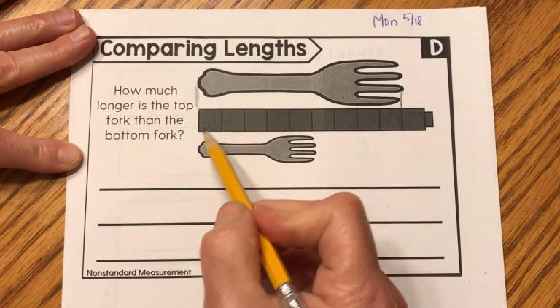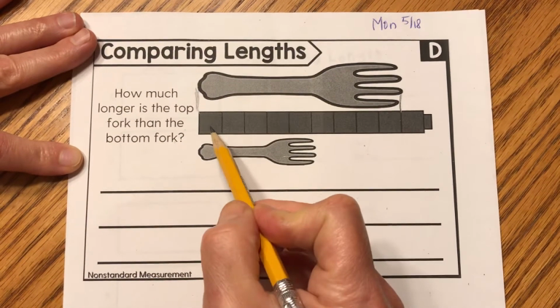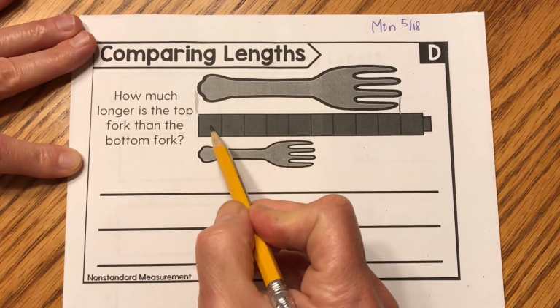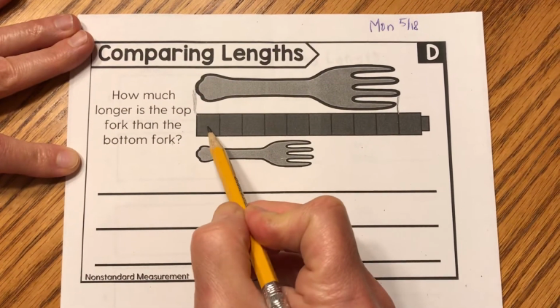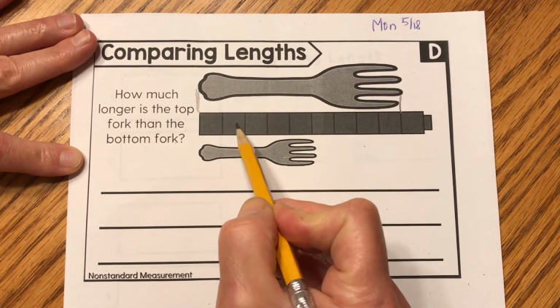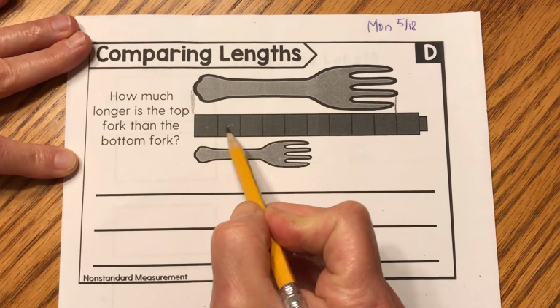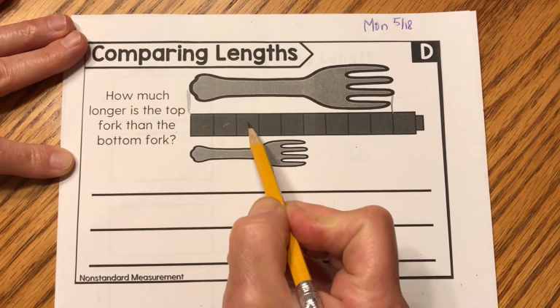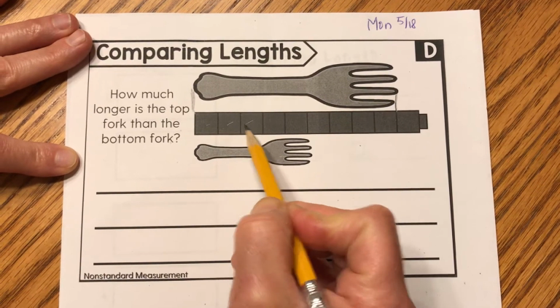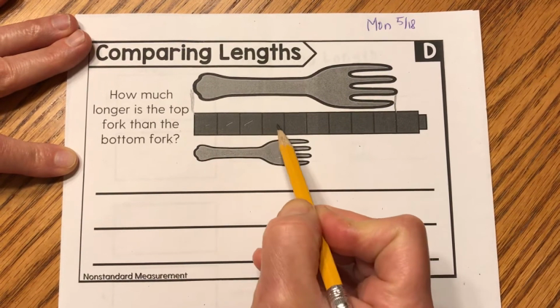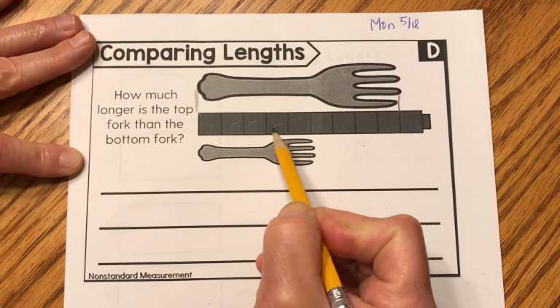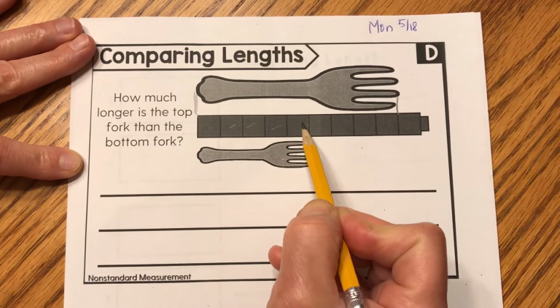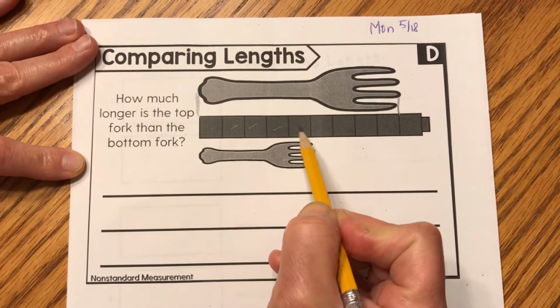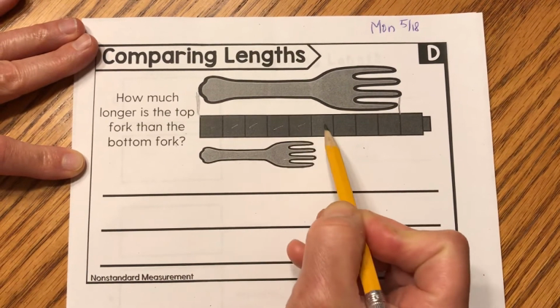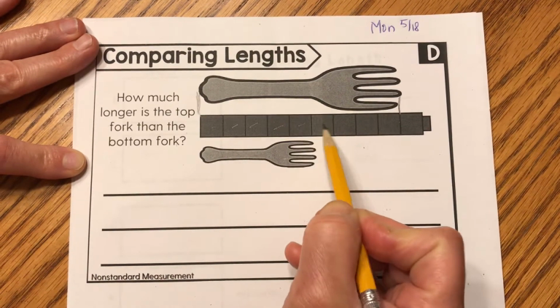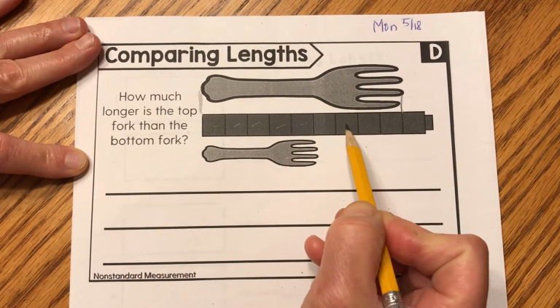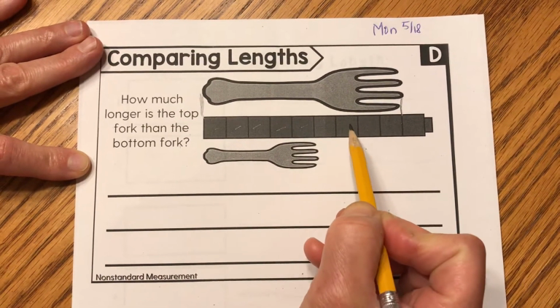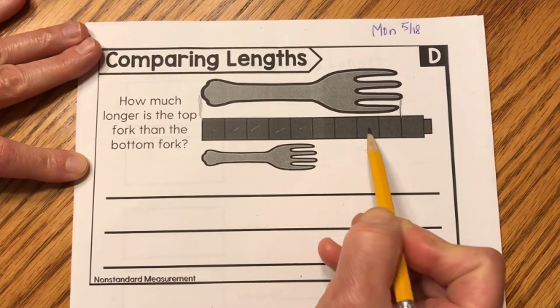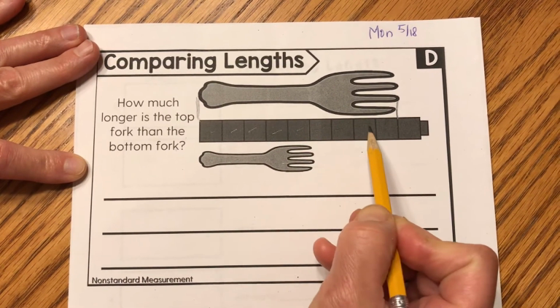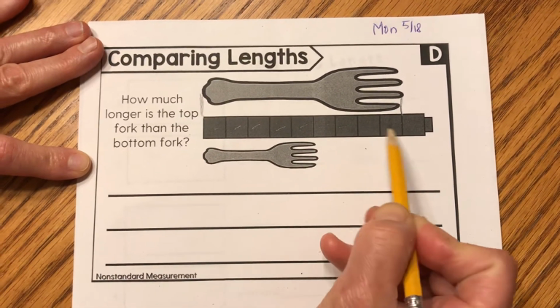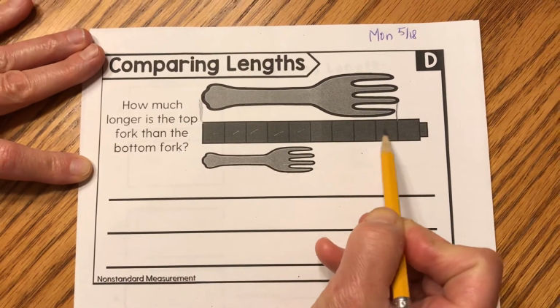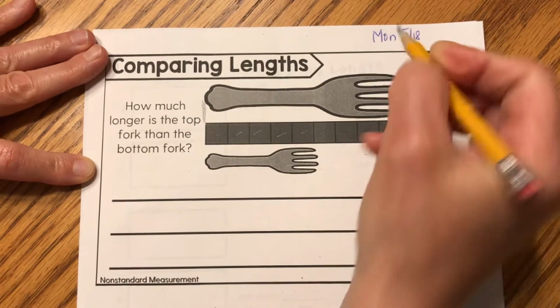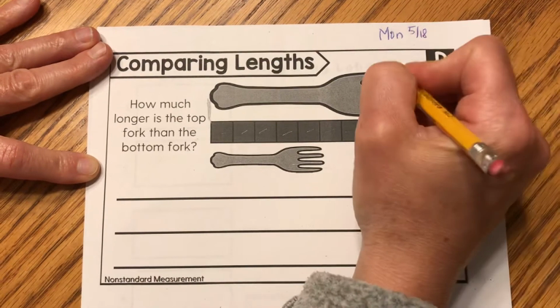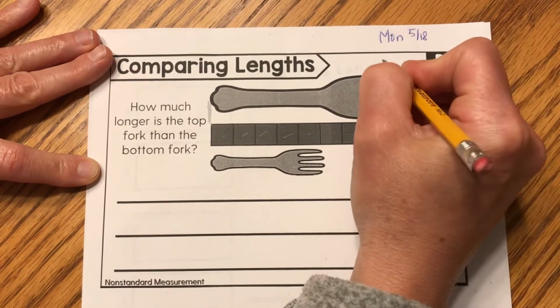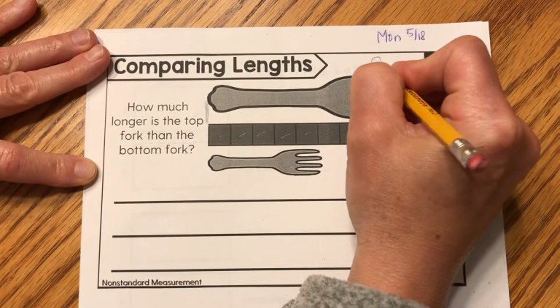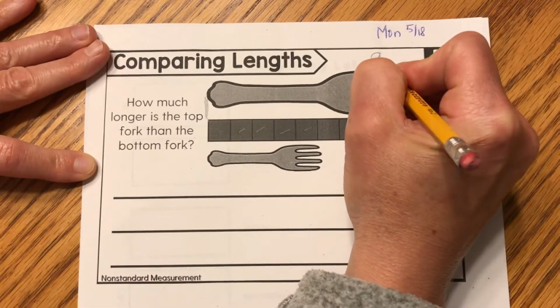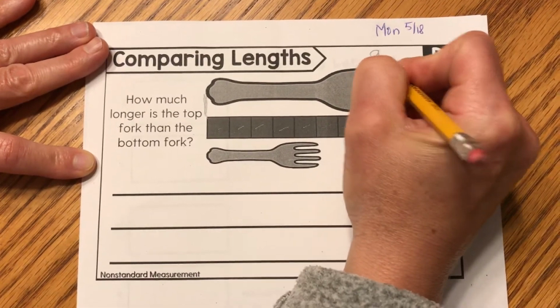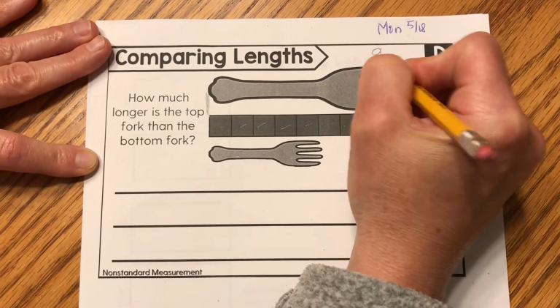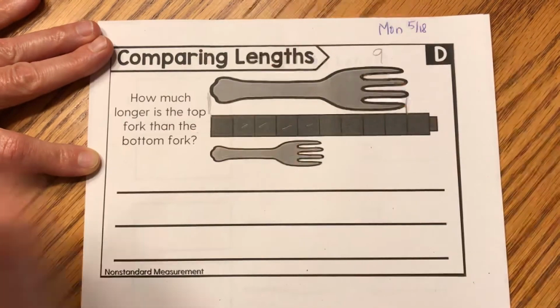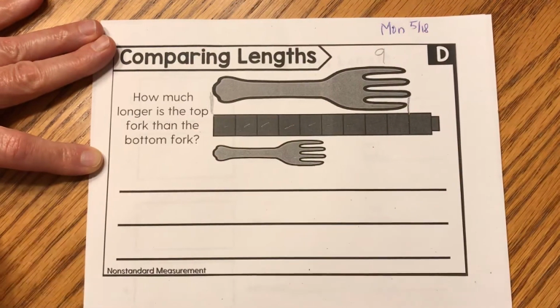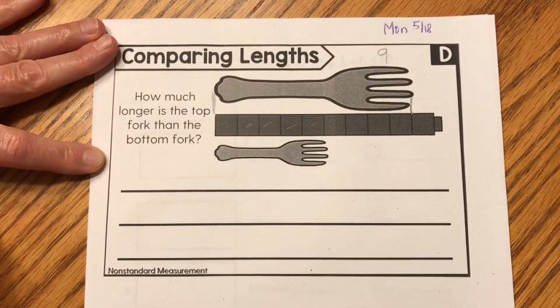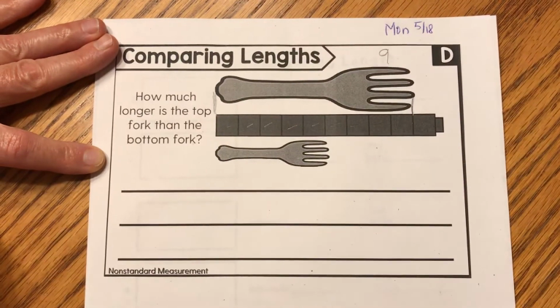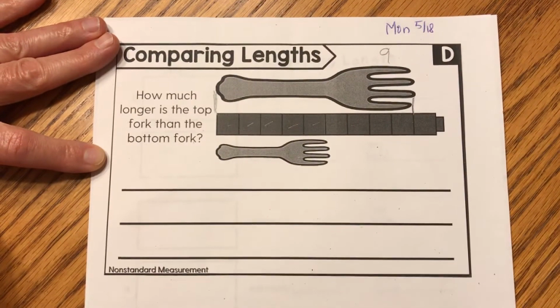Here I go. One, two, three, four, five, six, seven, eight, nine. This longer fork is nine cubes long.